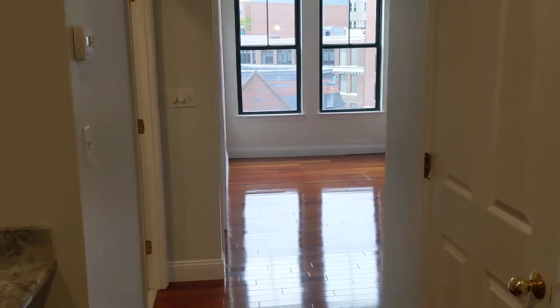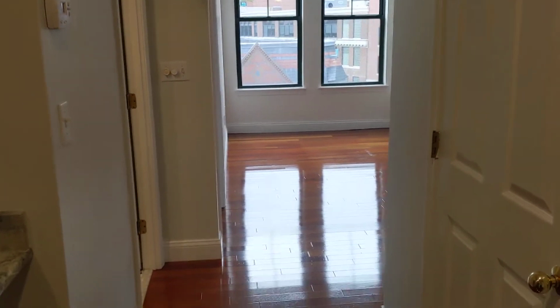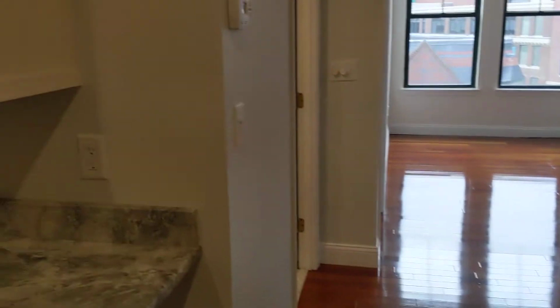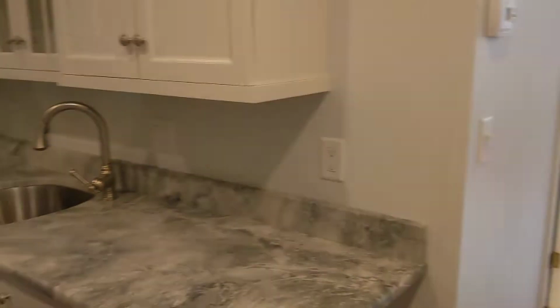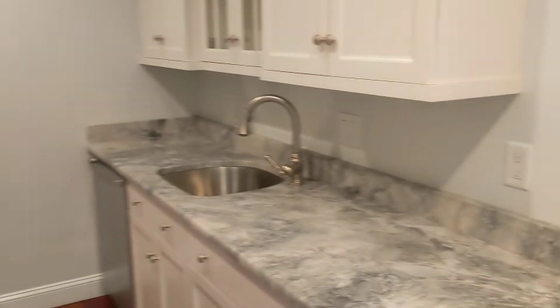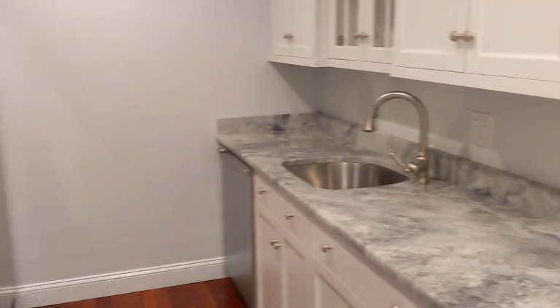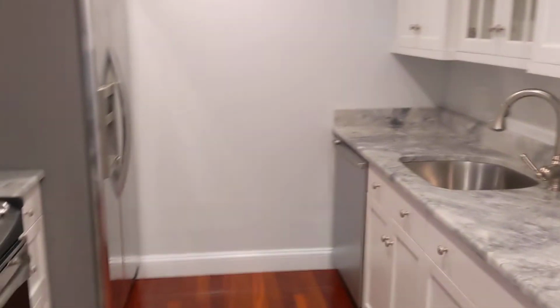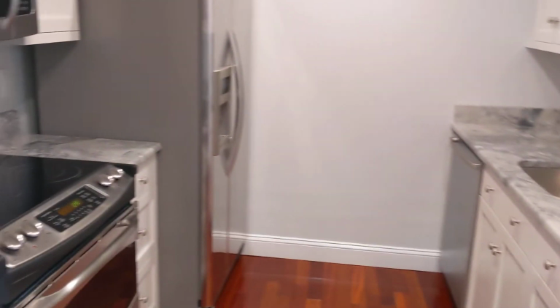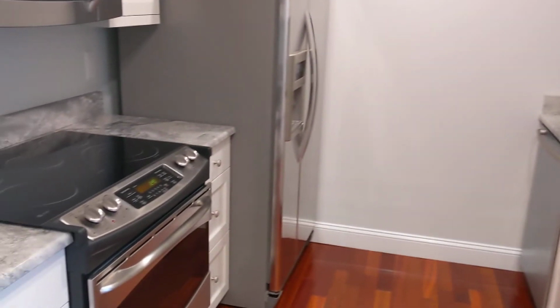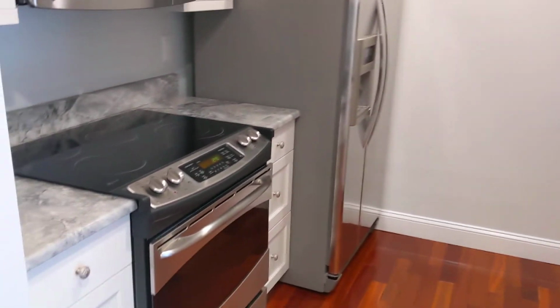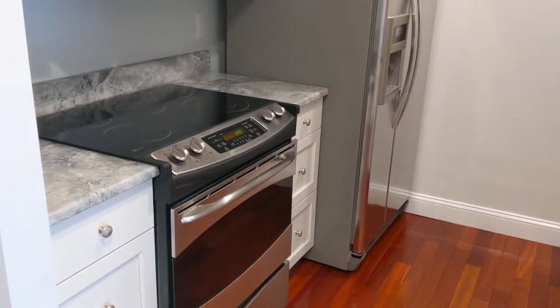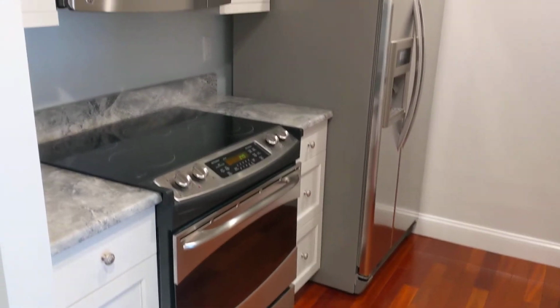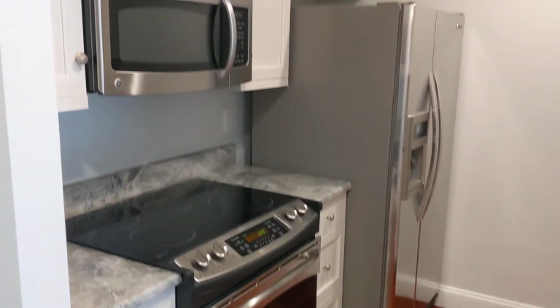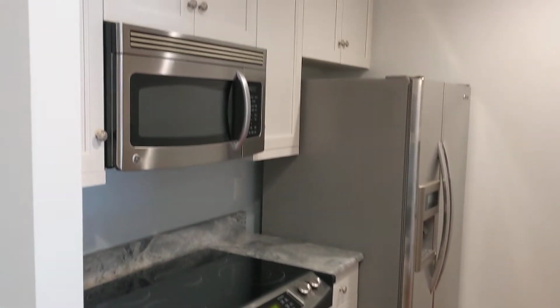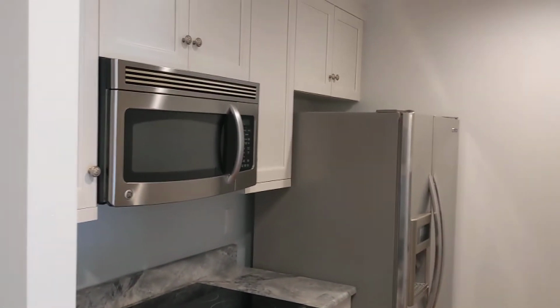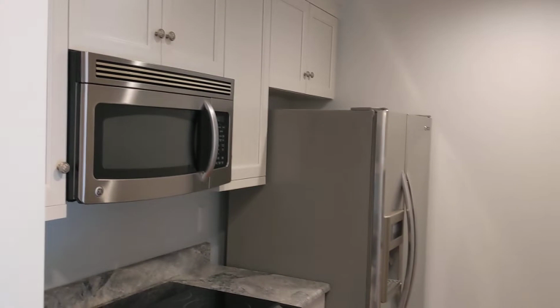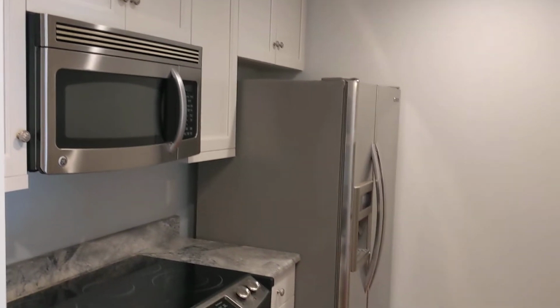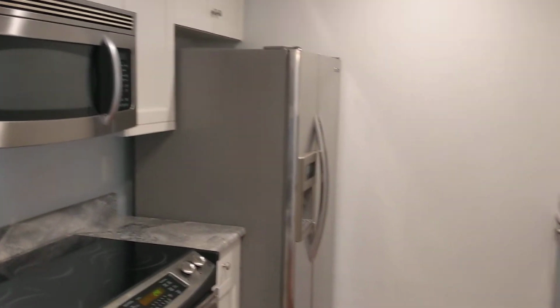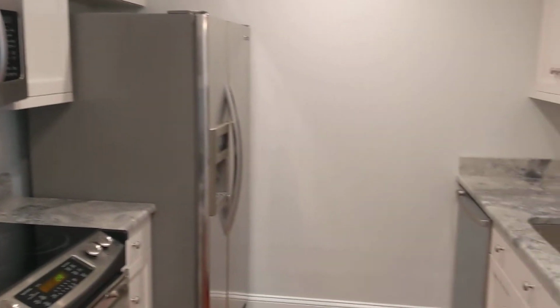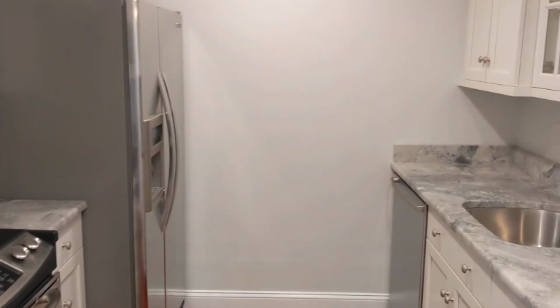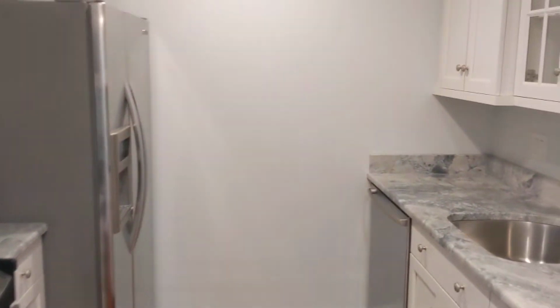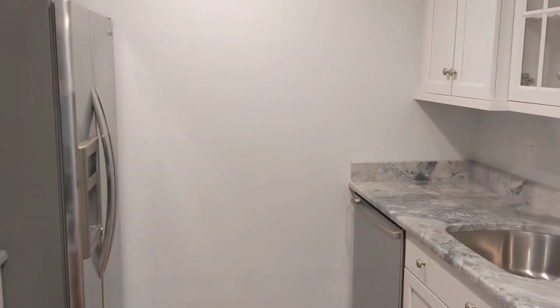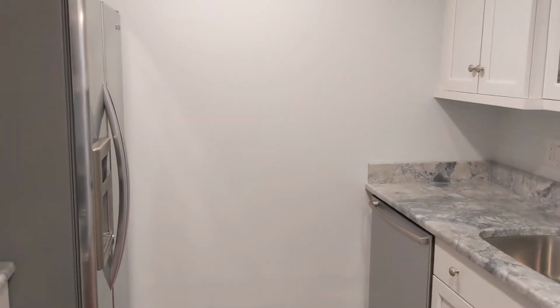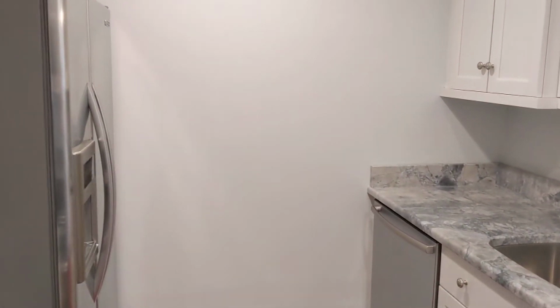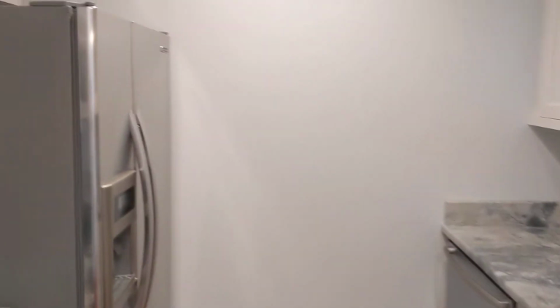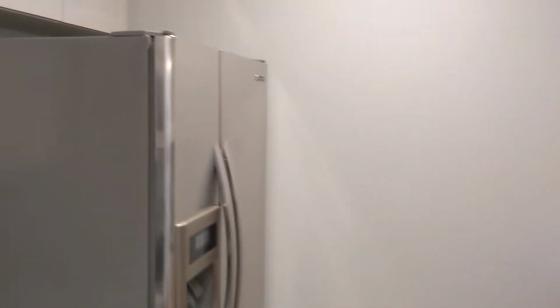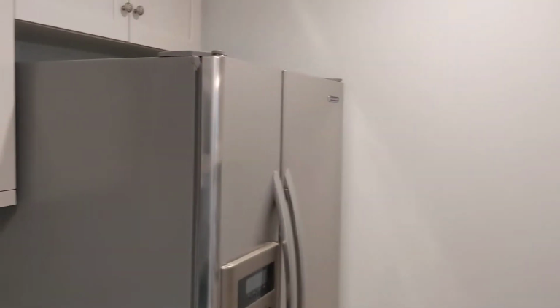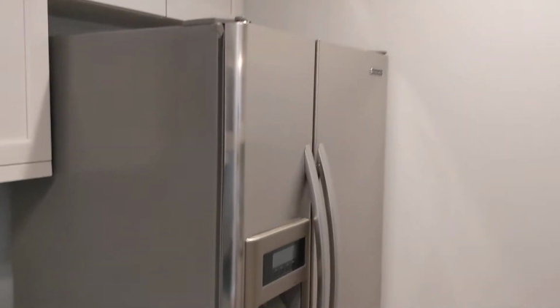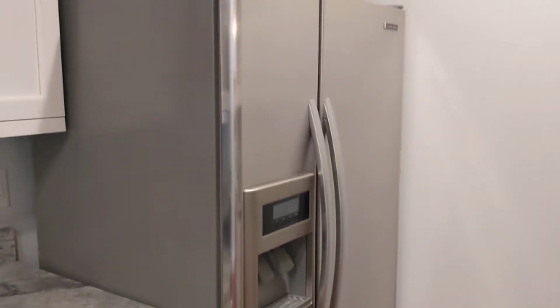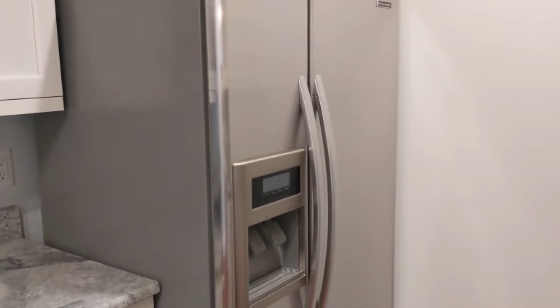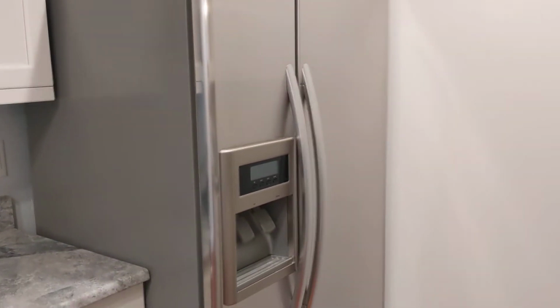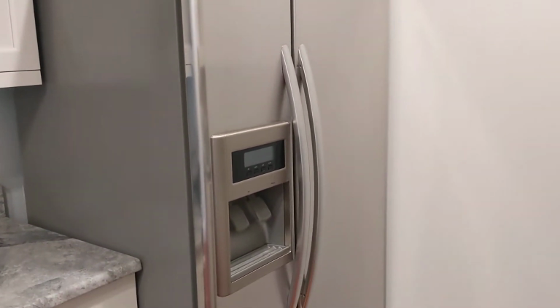You walk in, you have the kitchen on the left. Beautifully renovated — granite, stainless, microwave, dishwasher. Side by side refrigerator with ice and water dispenser.